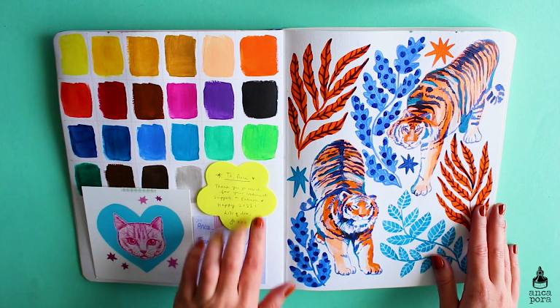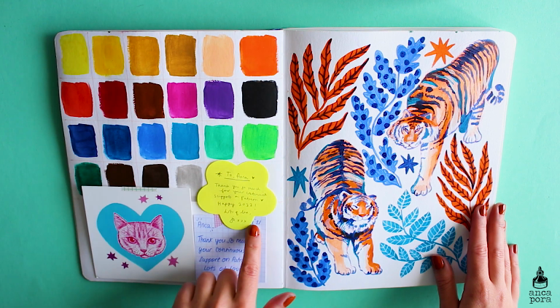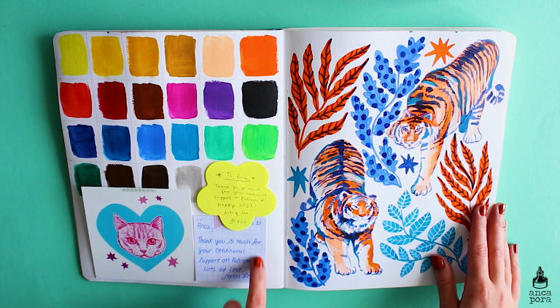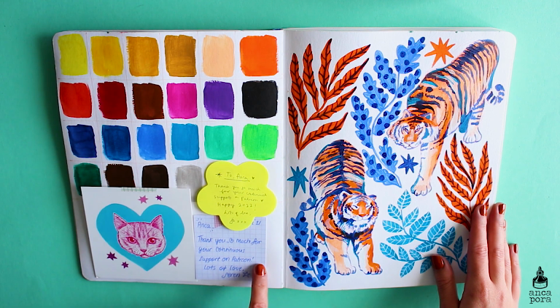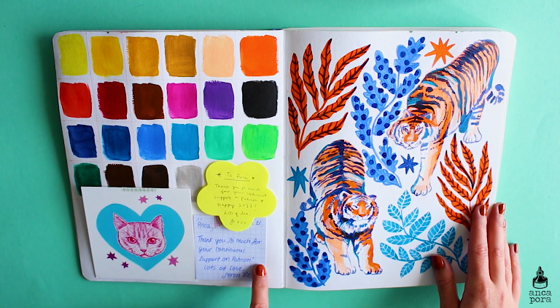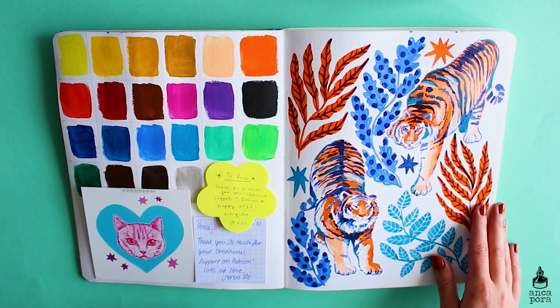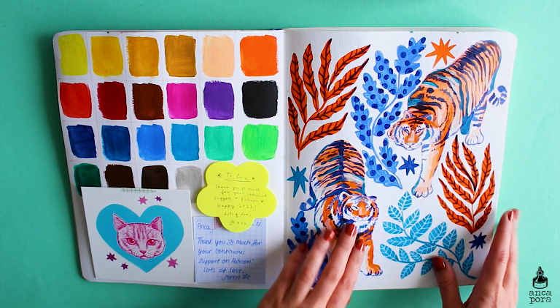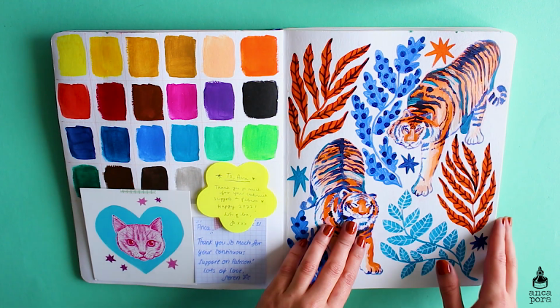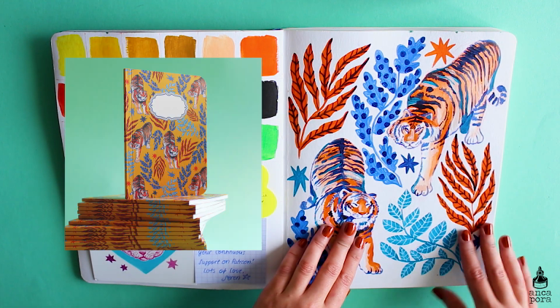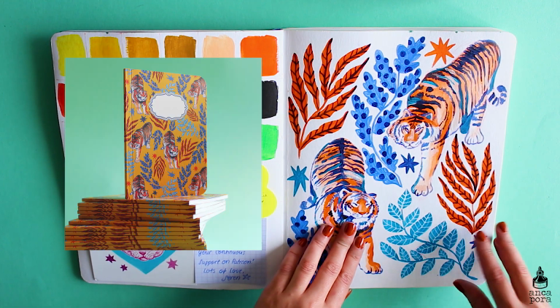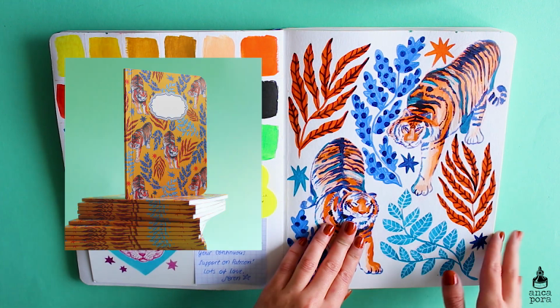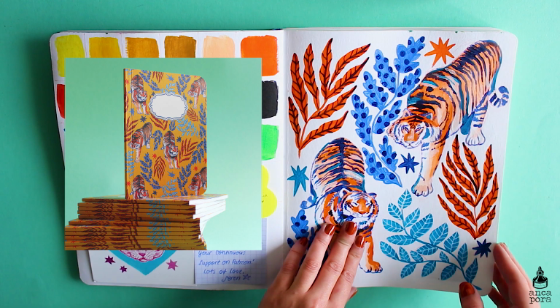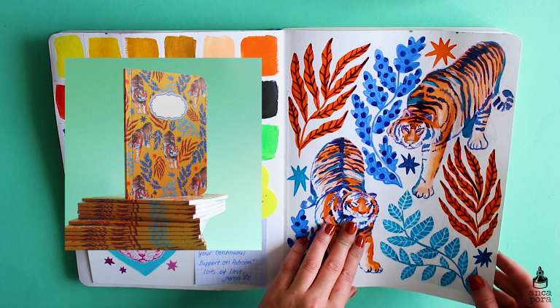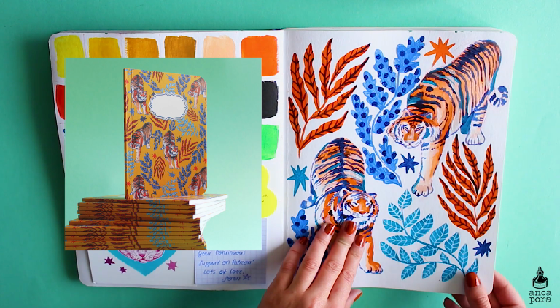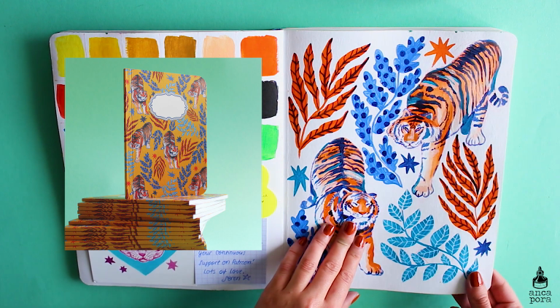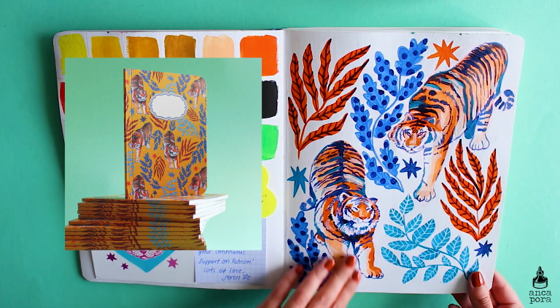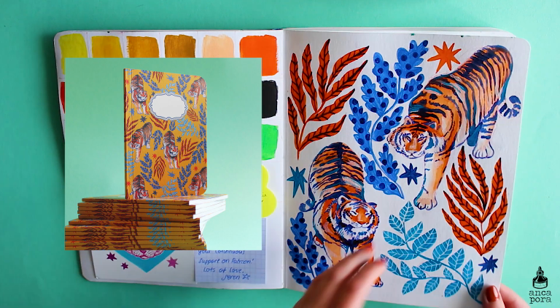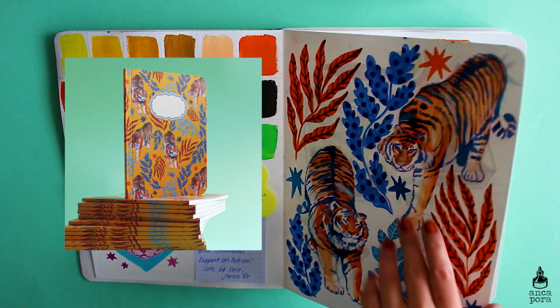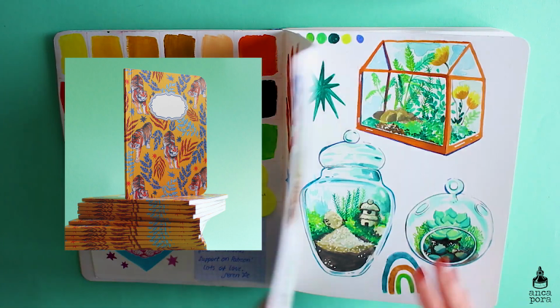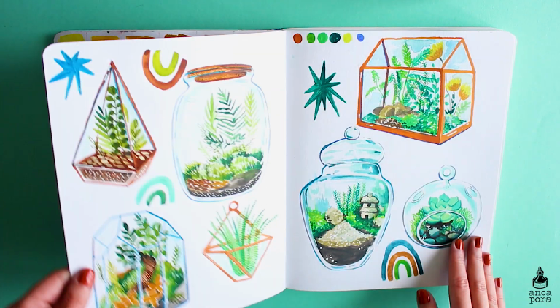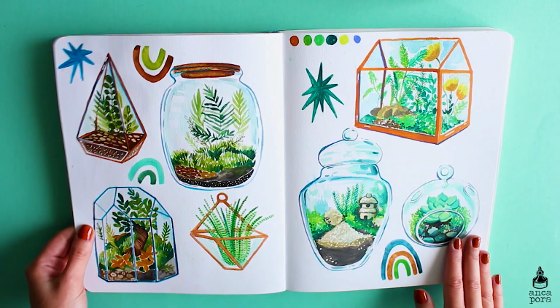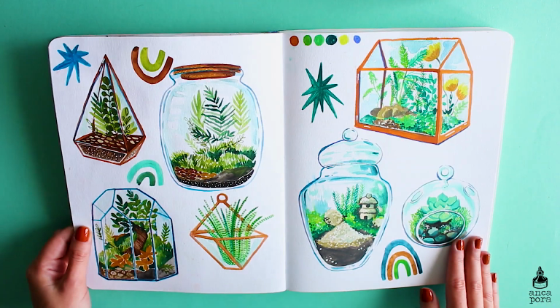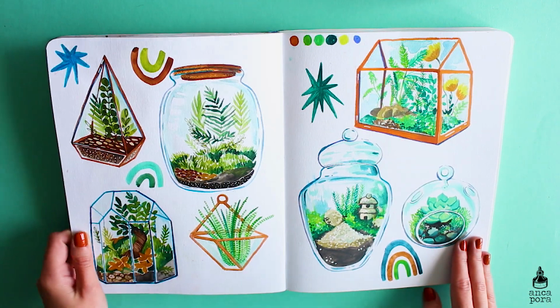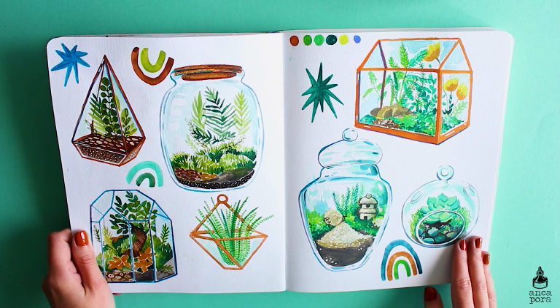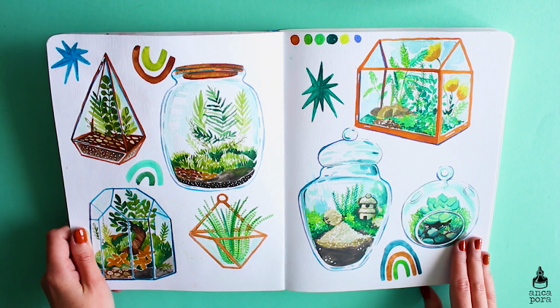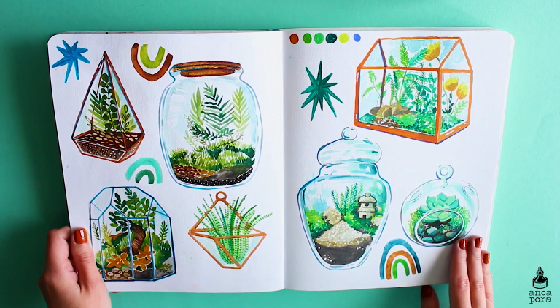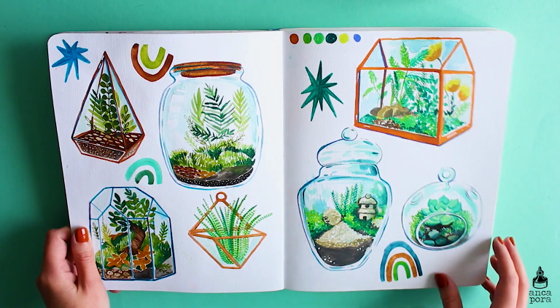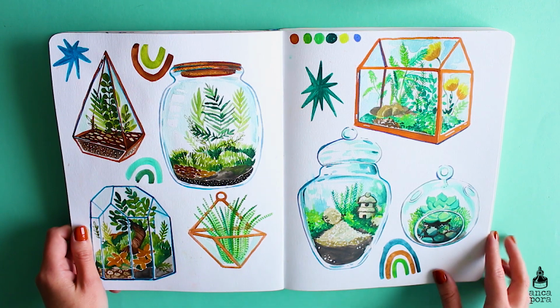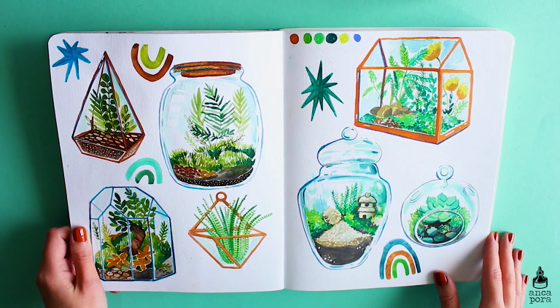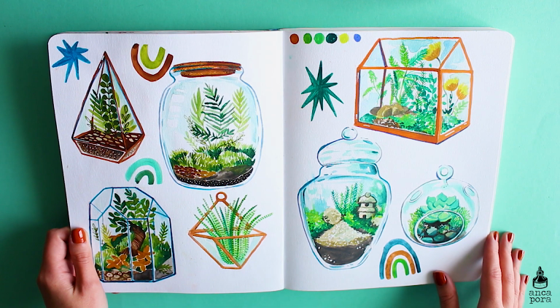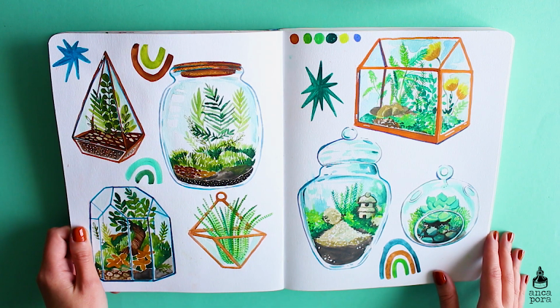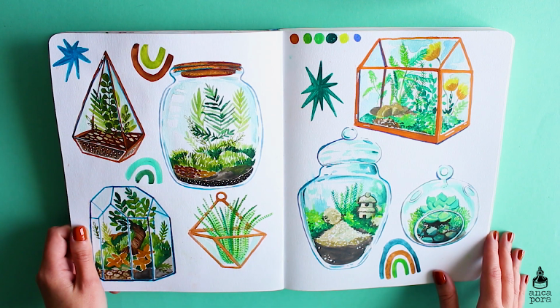This spread contains an illustration with tigers. I also made a pattern from this illustration. I used the Artistro acrylic paints and swatched the colors, and made a whole review on them.